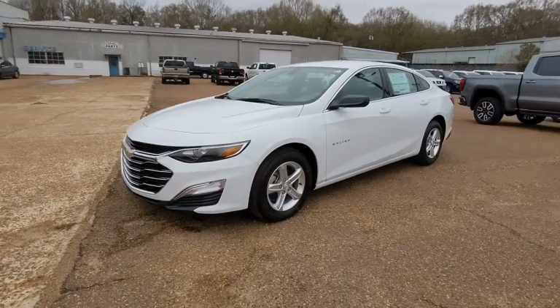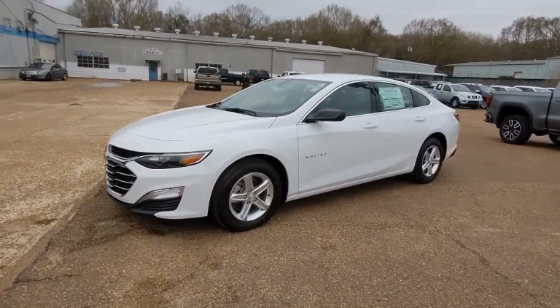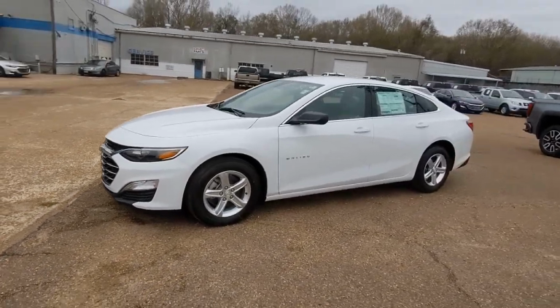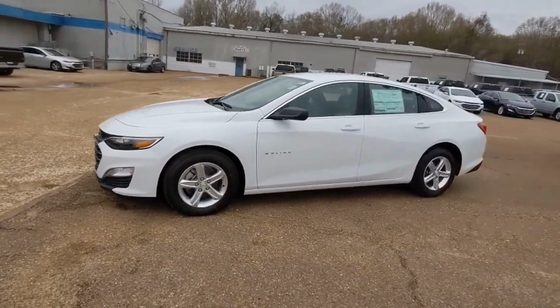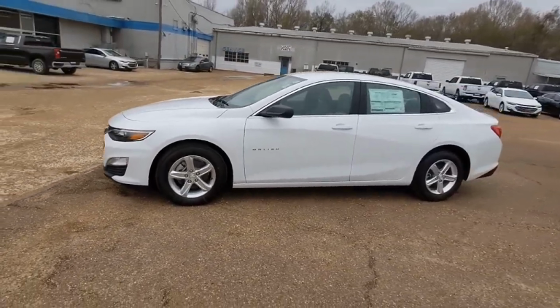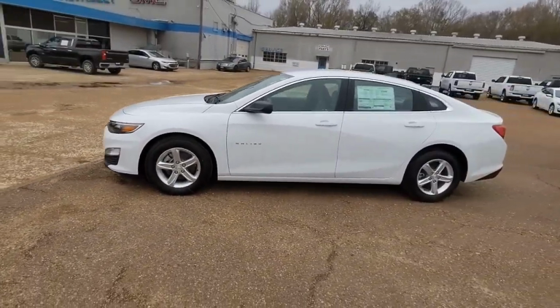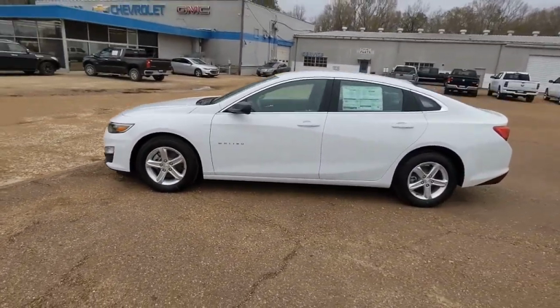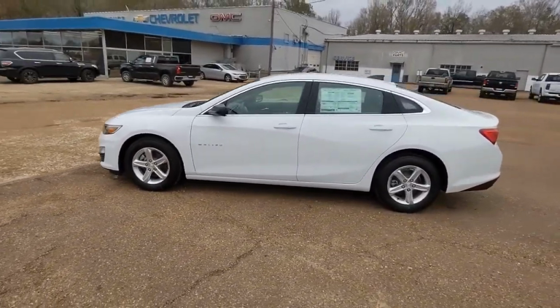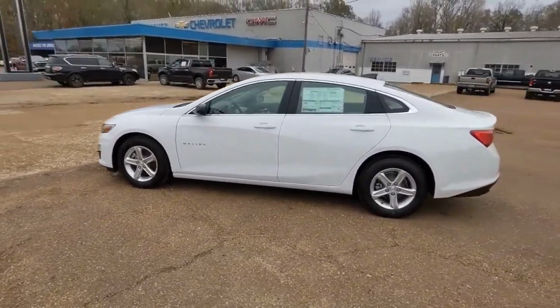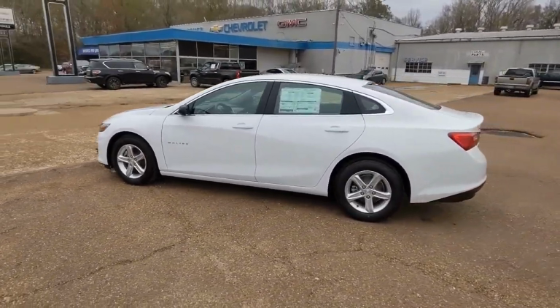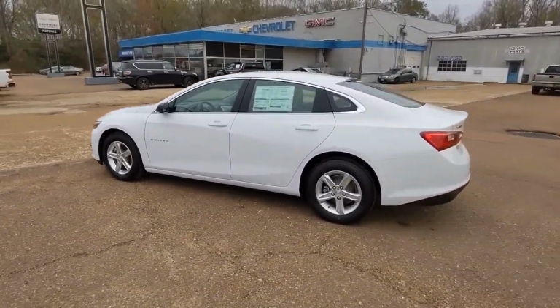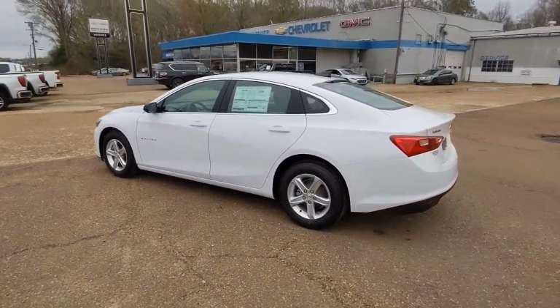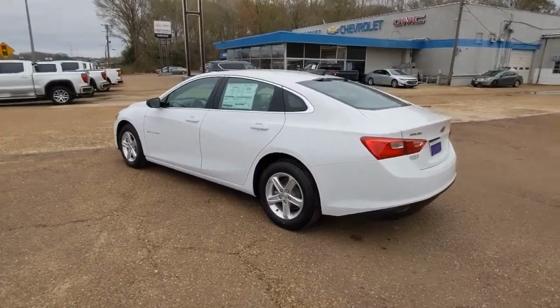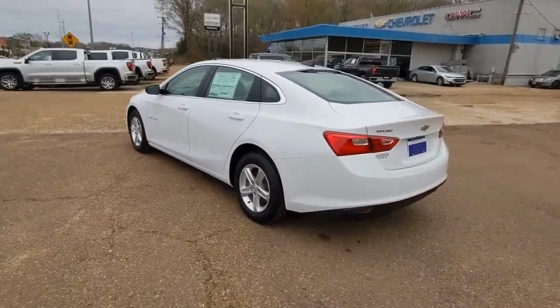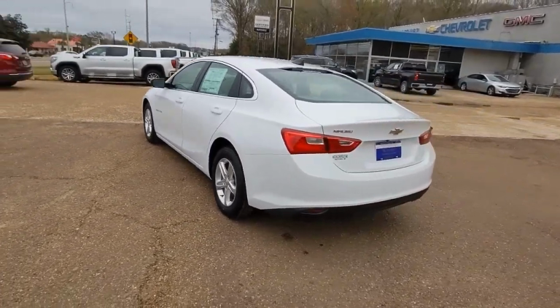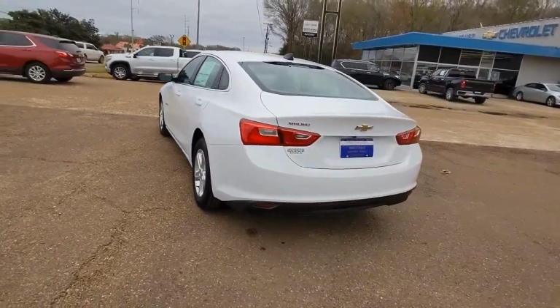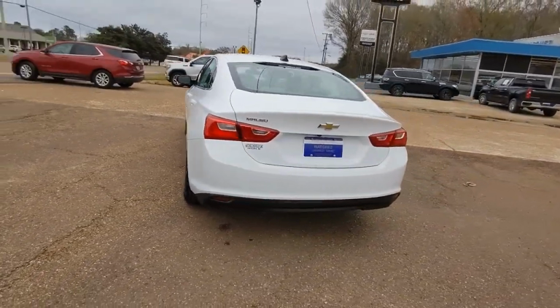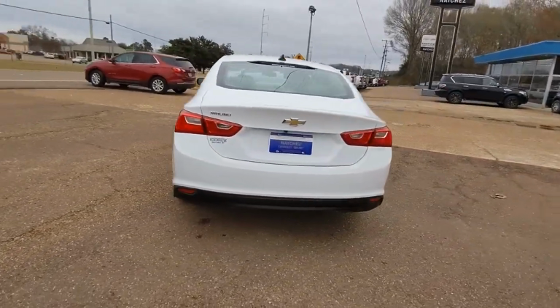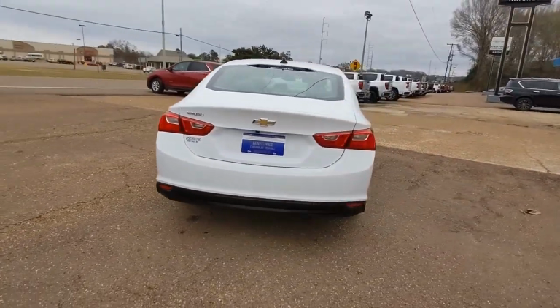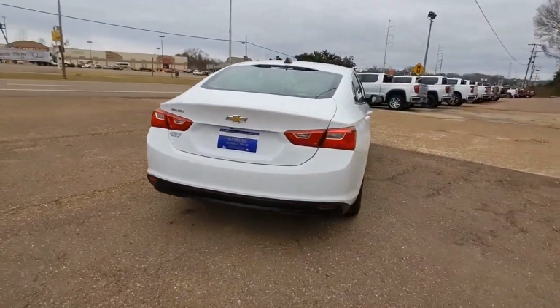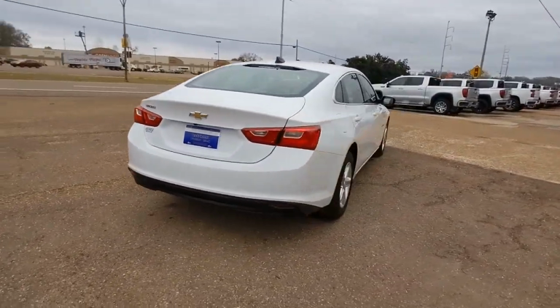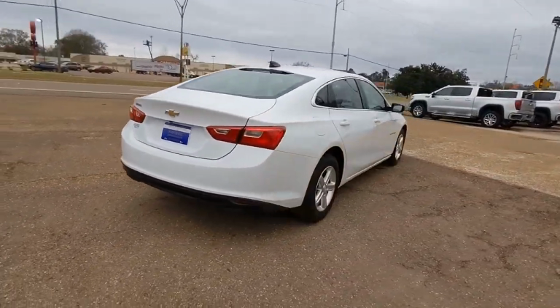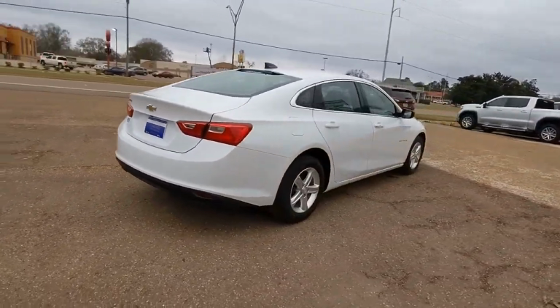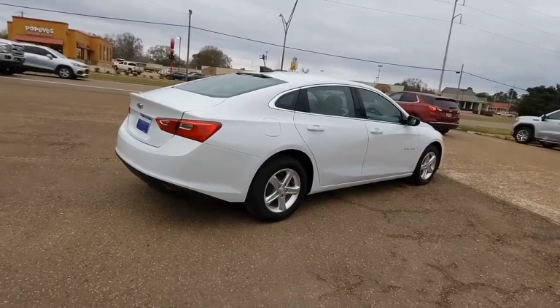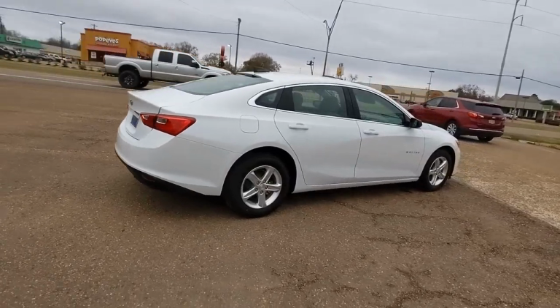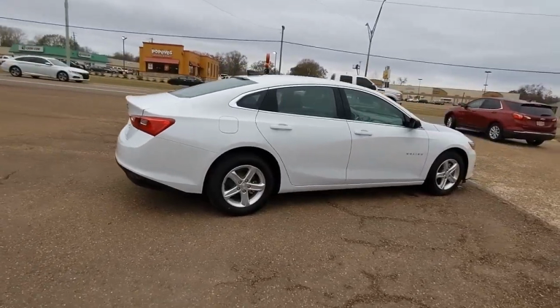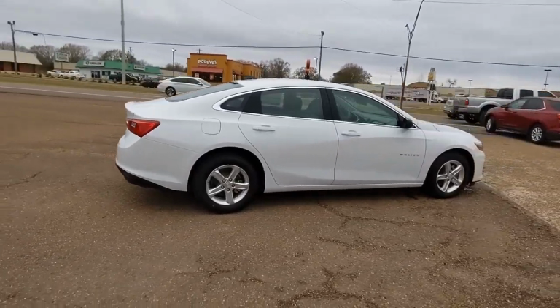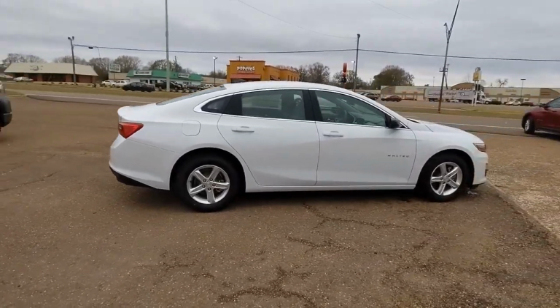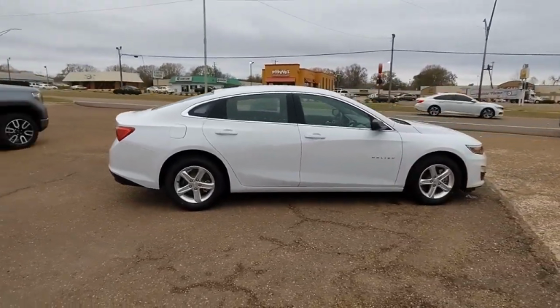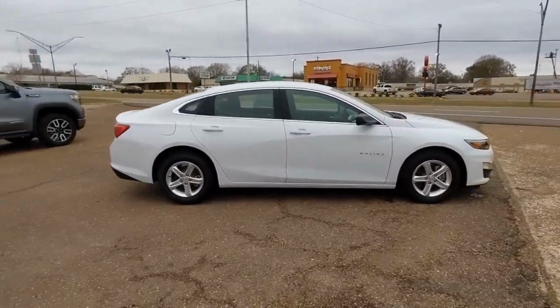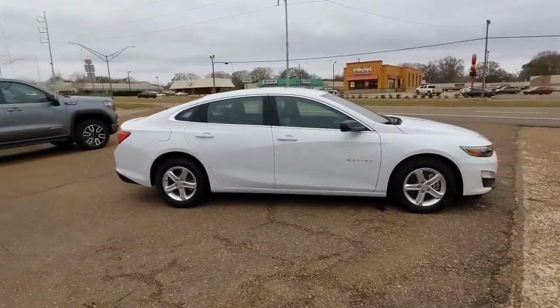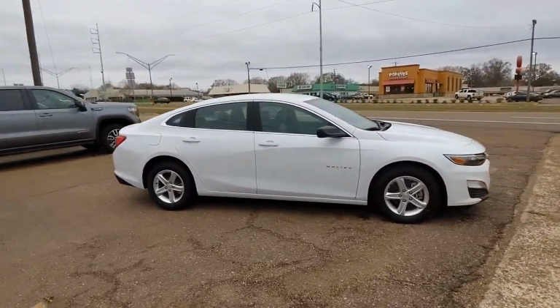Get acquainted with the 2021 Chevrolet Malibu. The luxurious Malibu blends mid-sized comfort with agile handling, advanced safety features, and sculpted looks. It strikes the perfect balance between want and need.